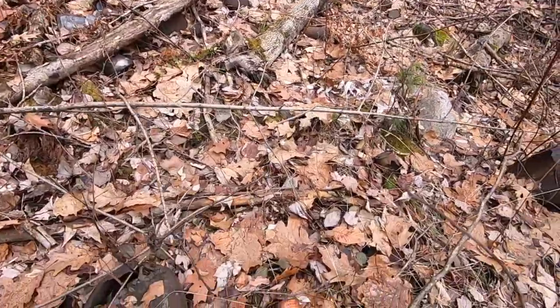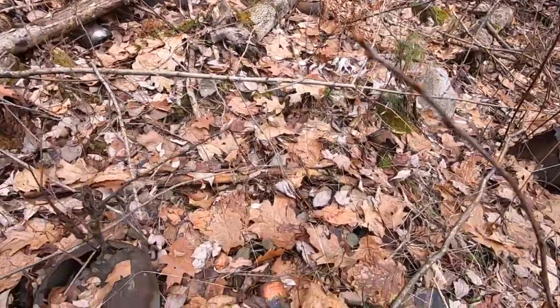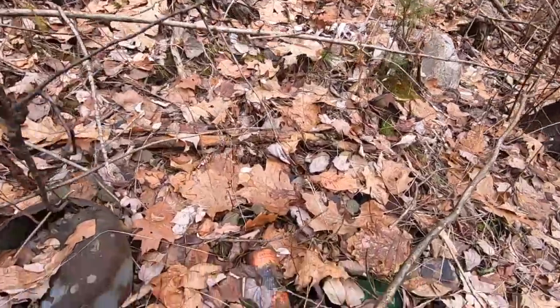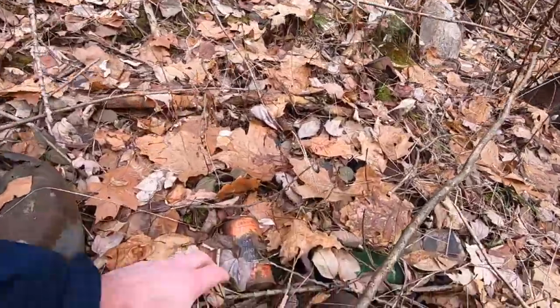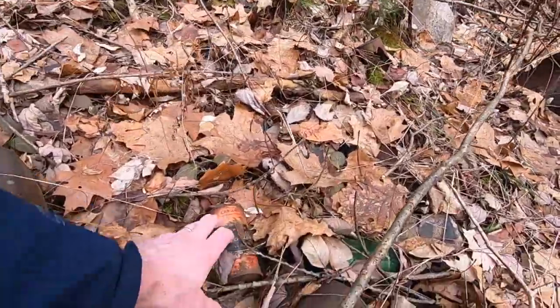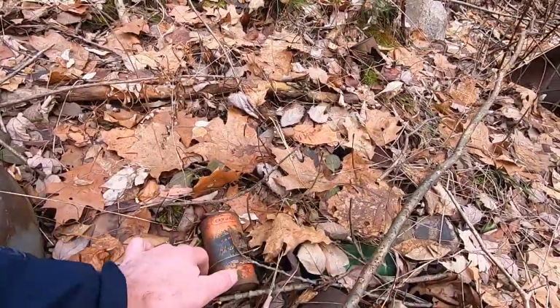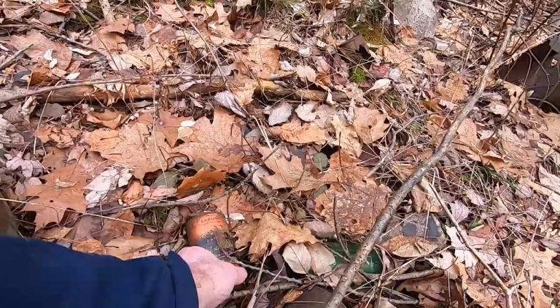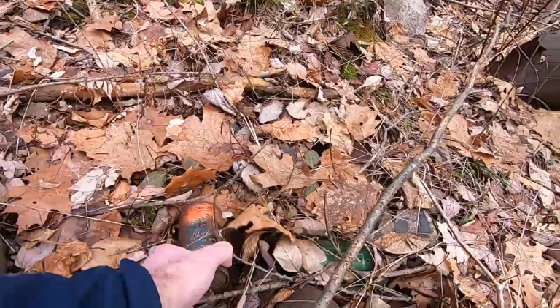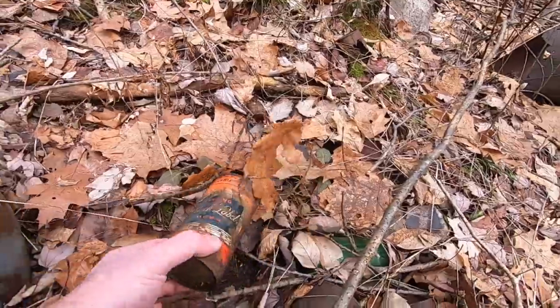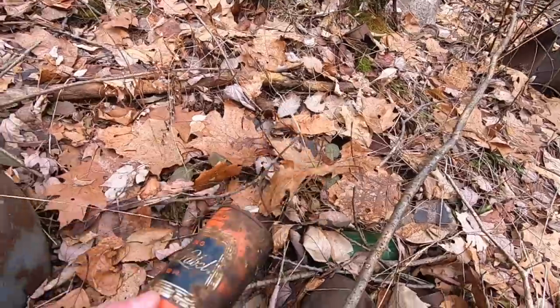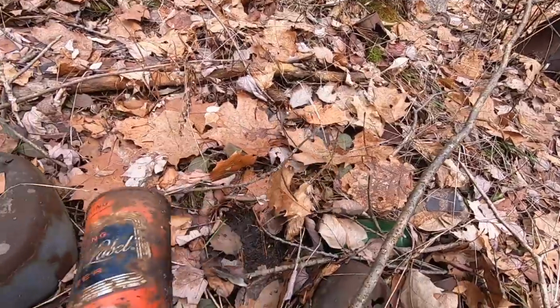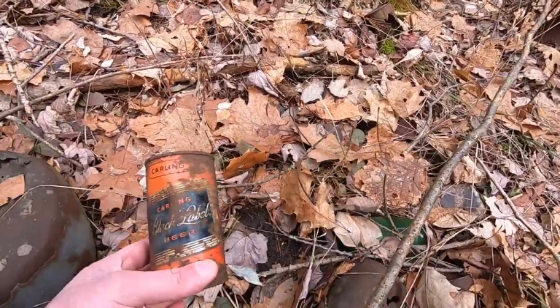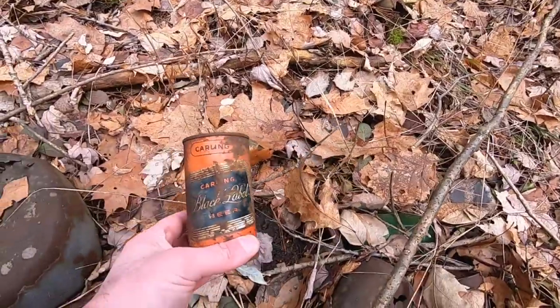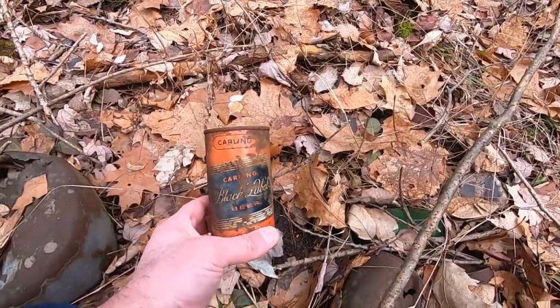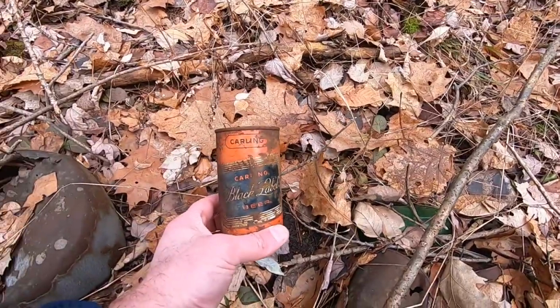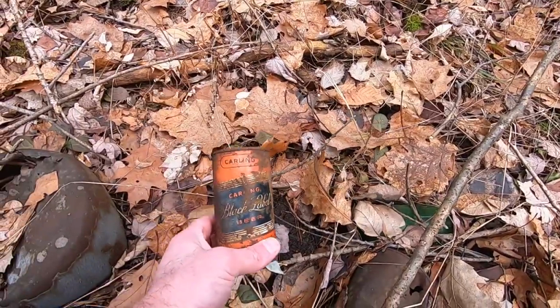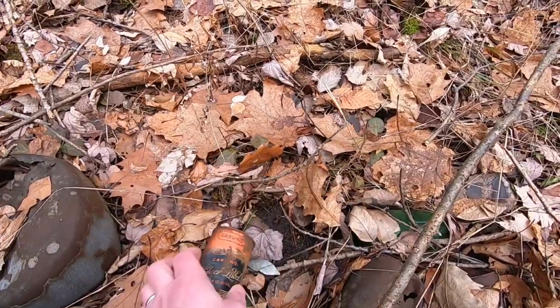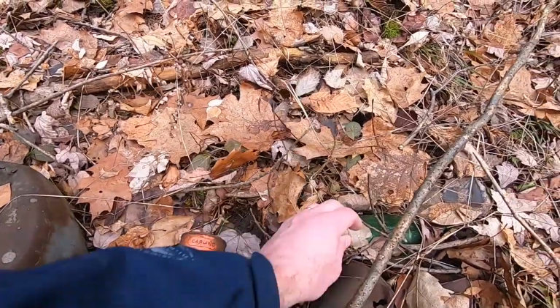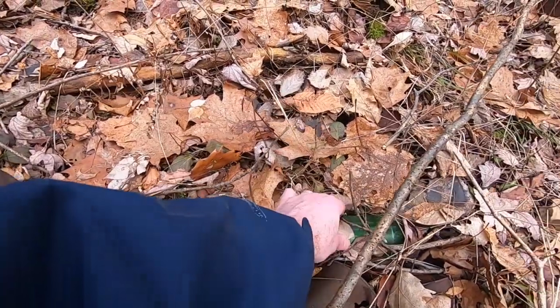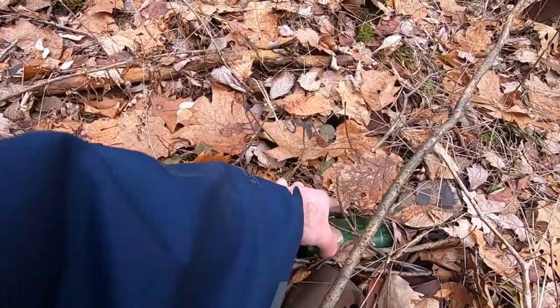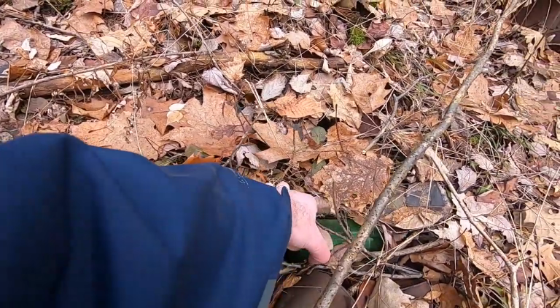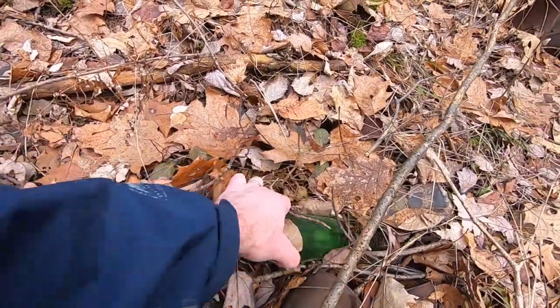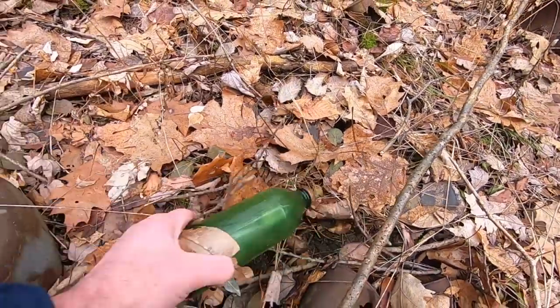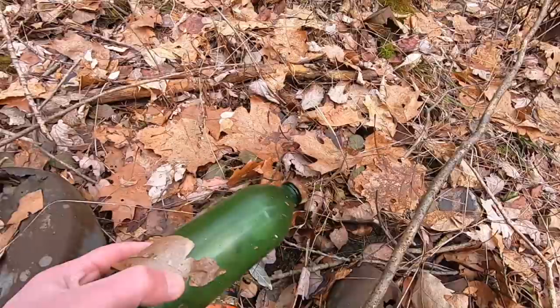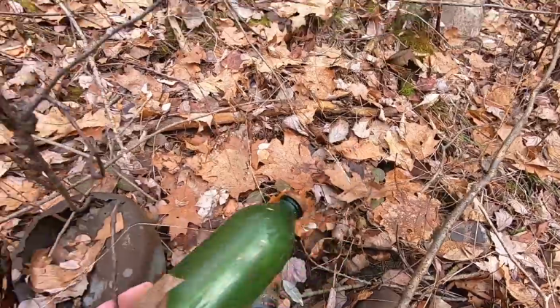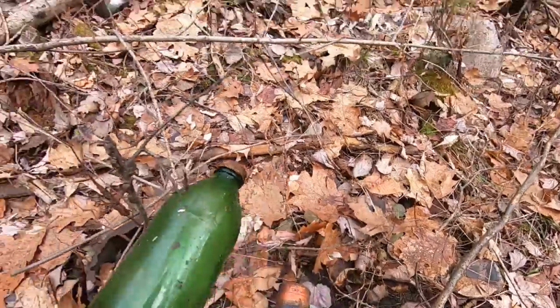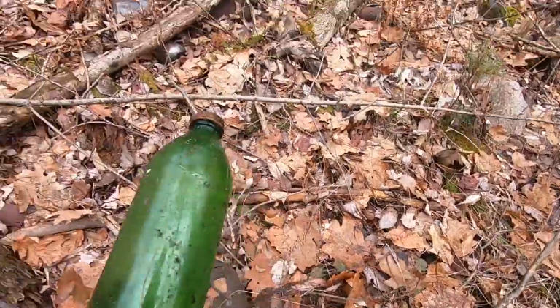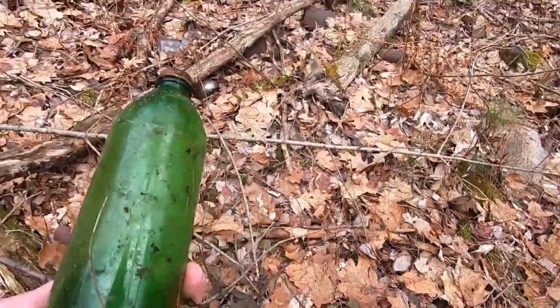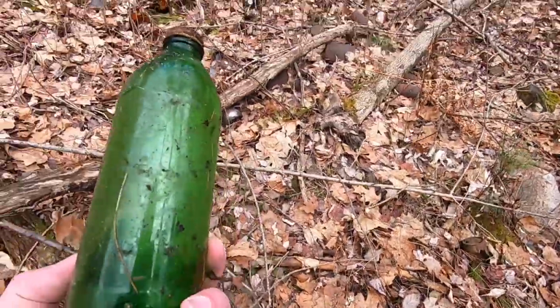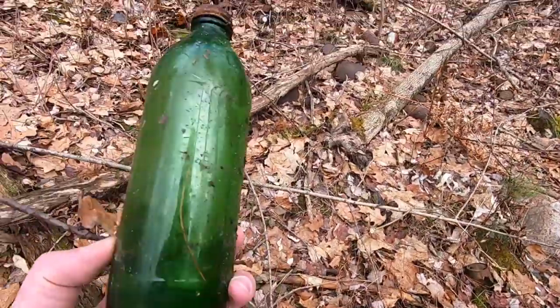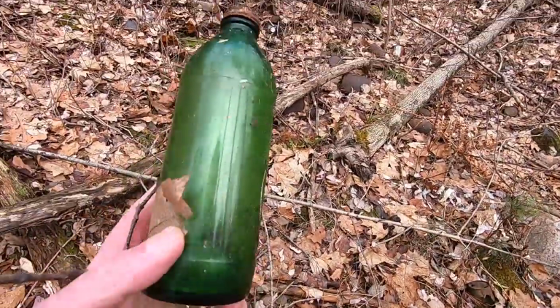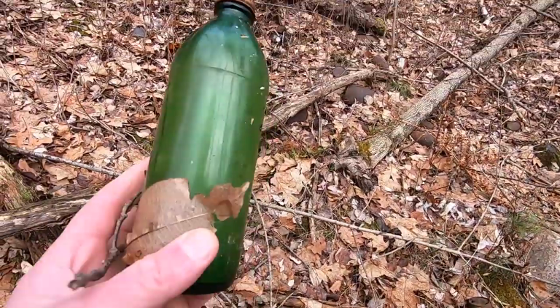Here's a Carling Black Label beer can — I've heard of that. This has a screw top, so I think that means it's not old.